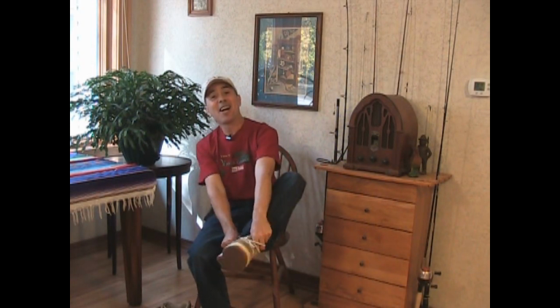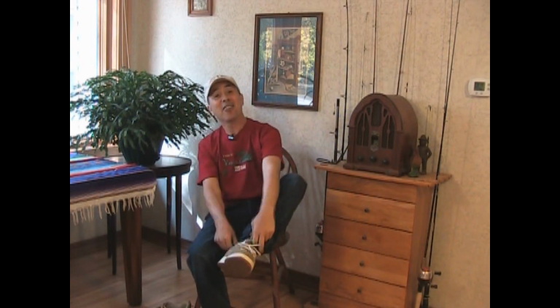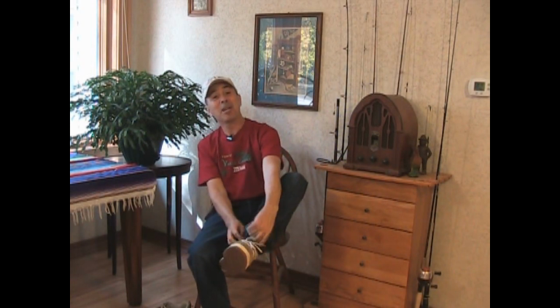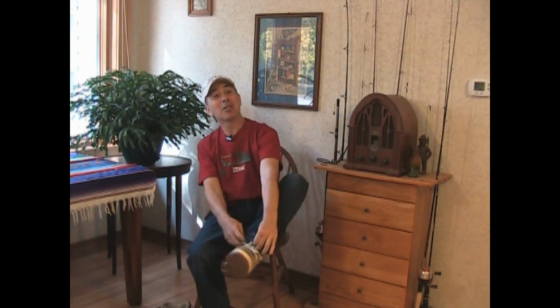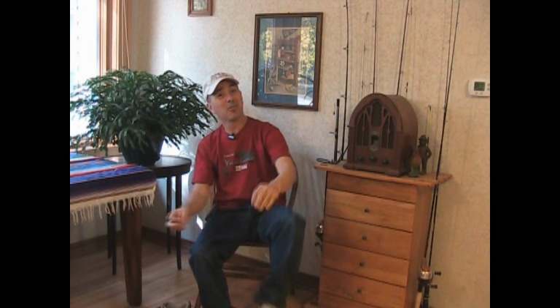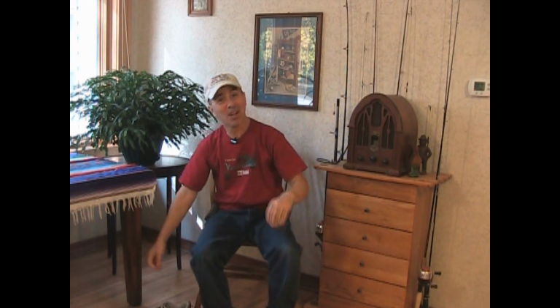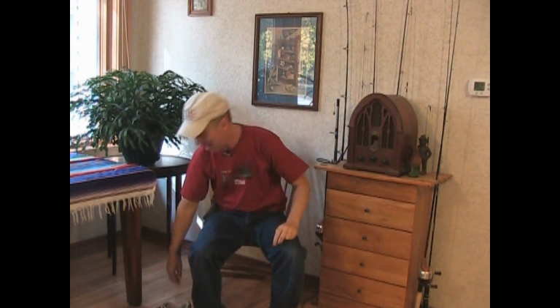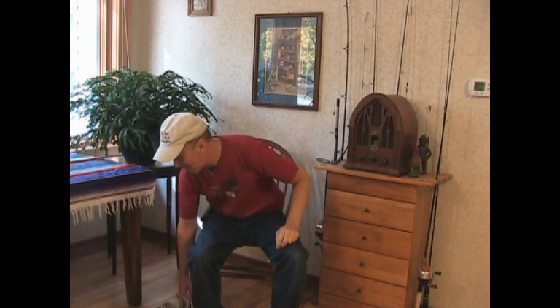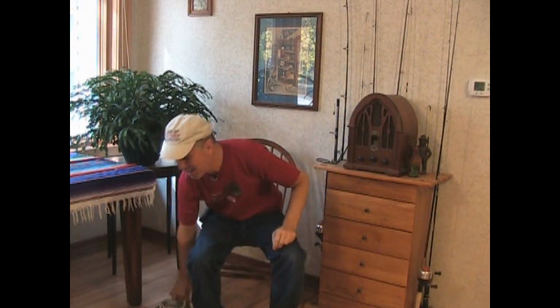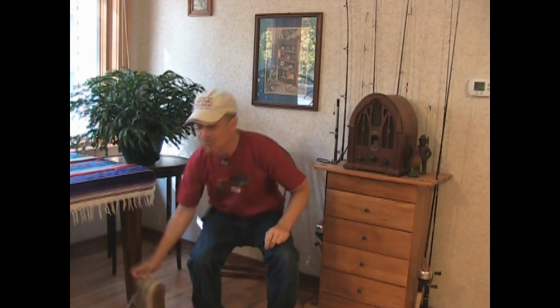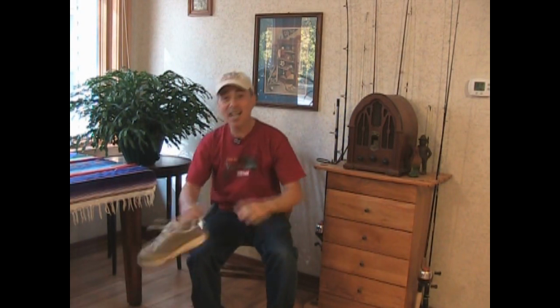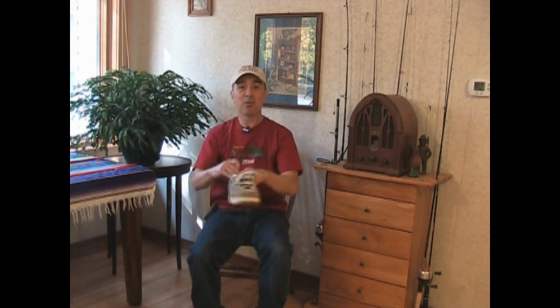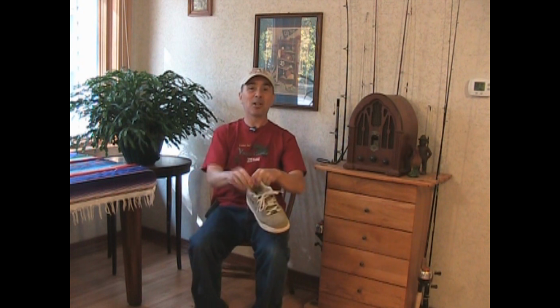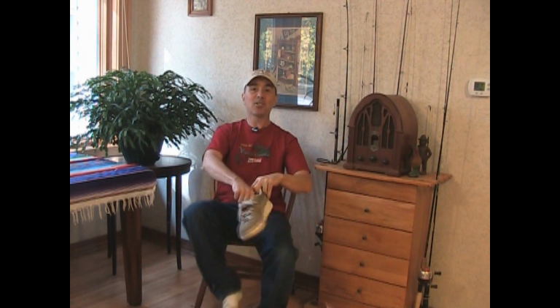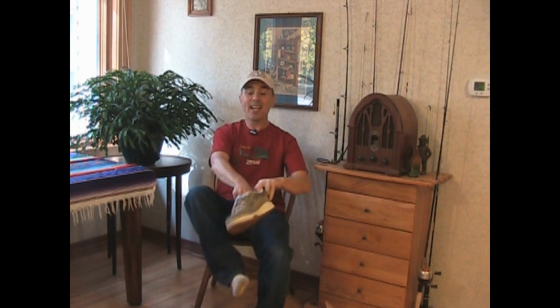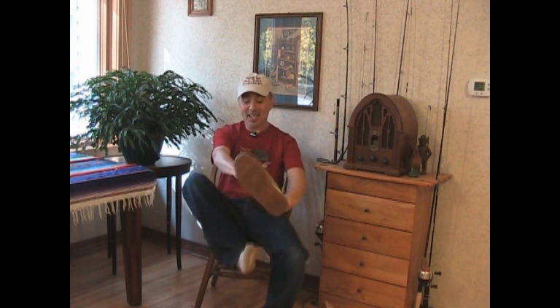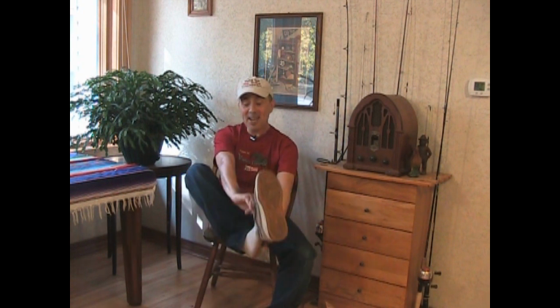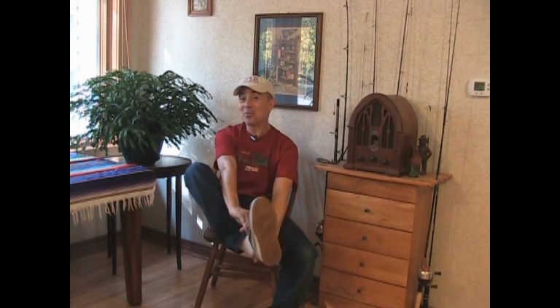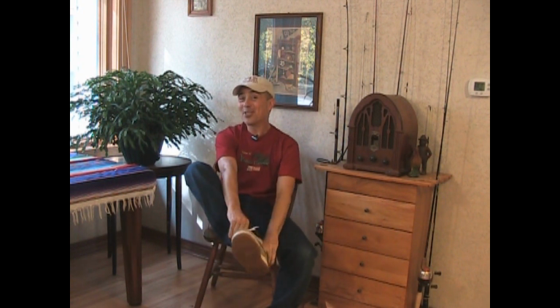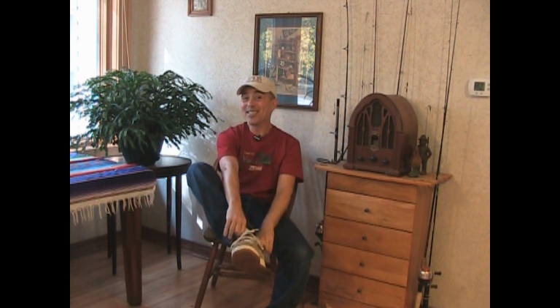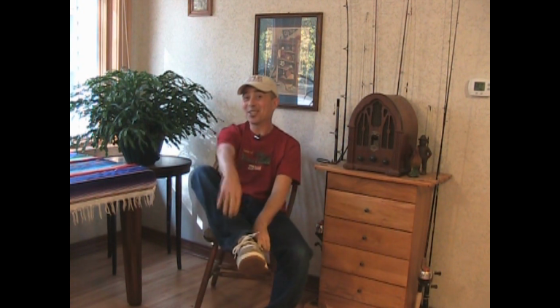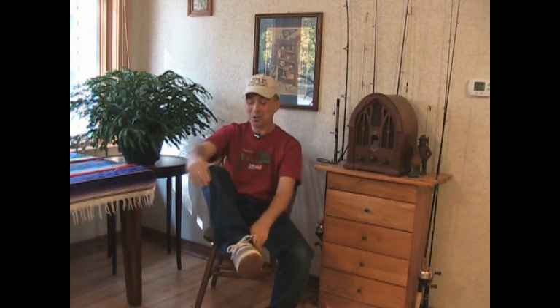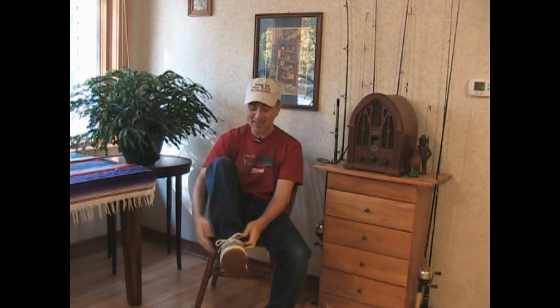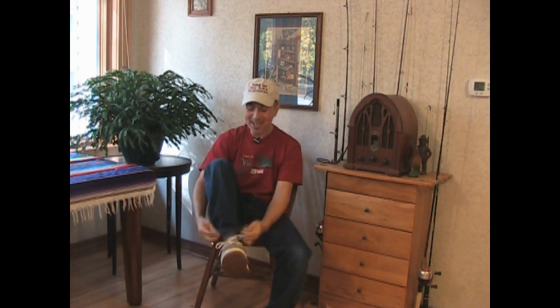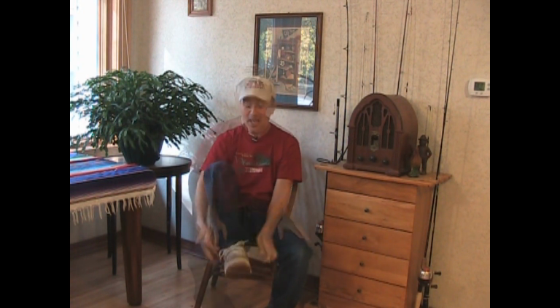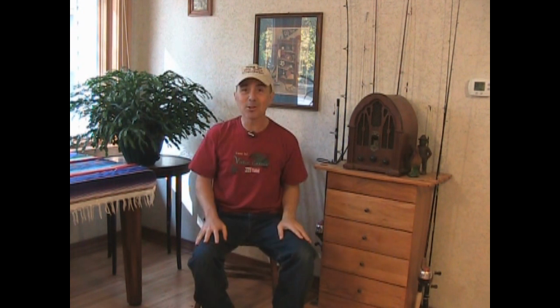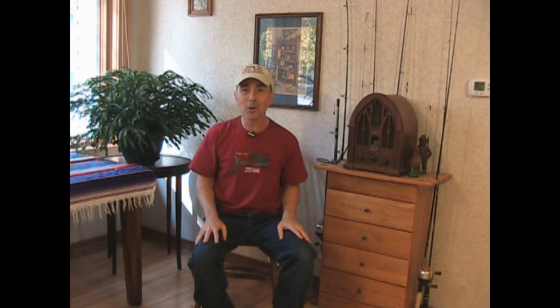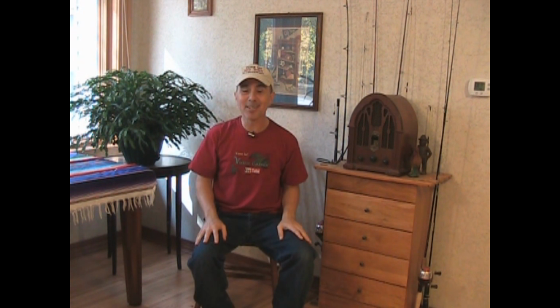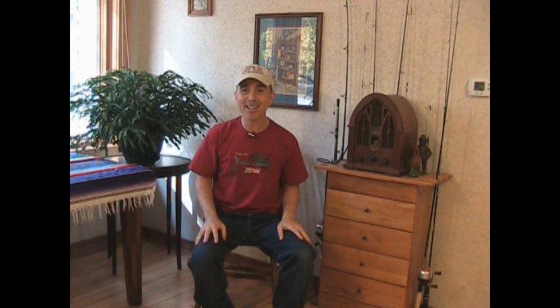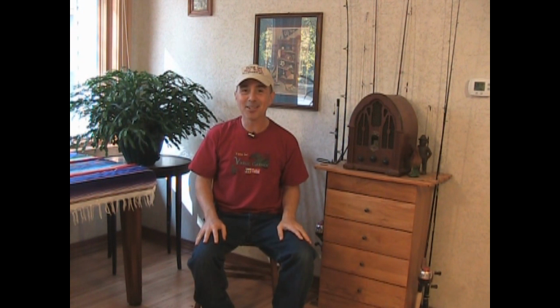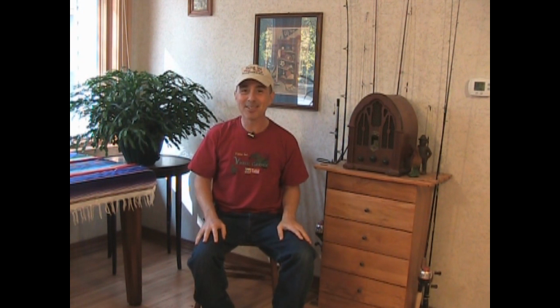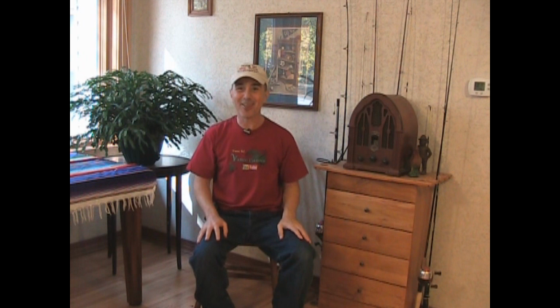Hi everybody, welcome to the Voodoo Garden. My name is Ray. I will be your host today and I have some really cool things to show you upstairs. Let's go upstairs and take a look at what's growing.